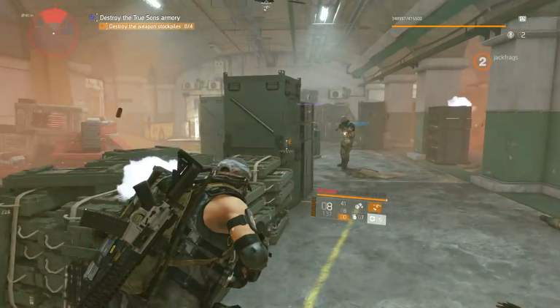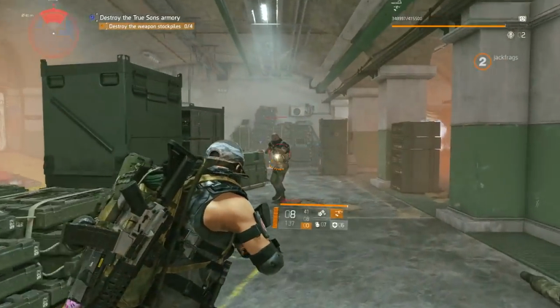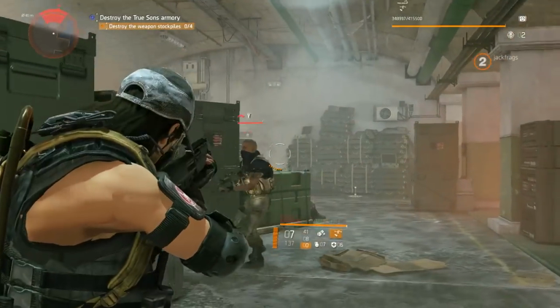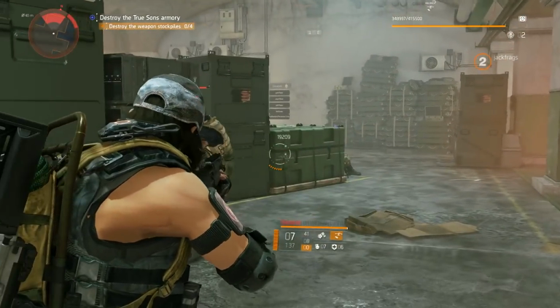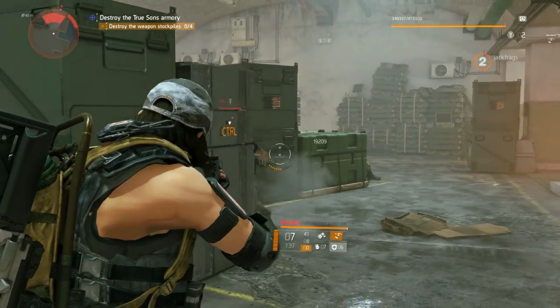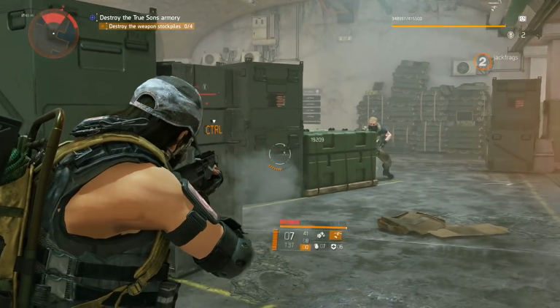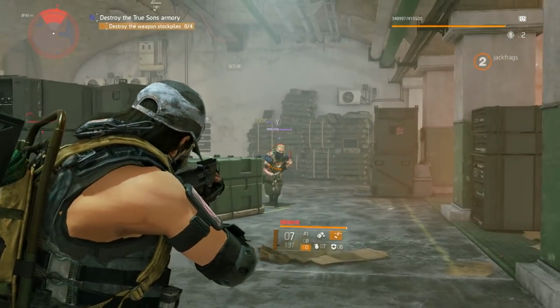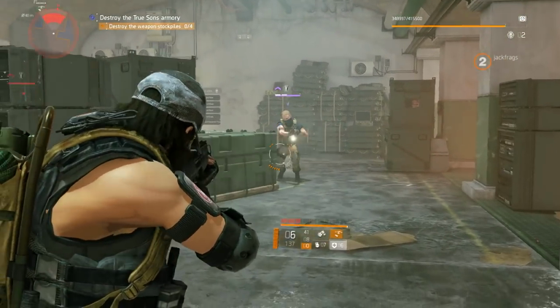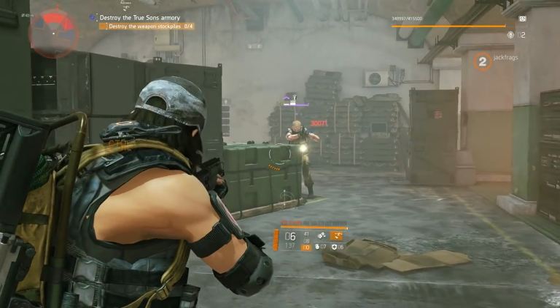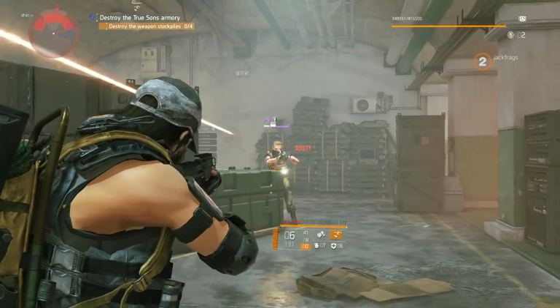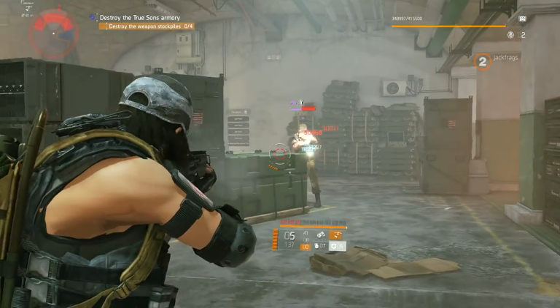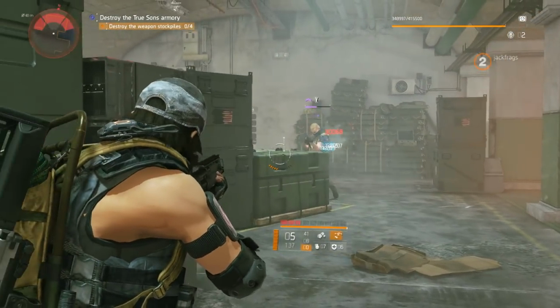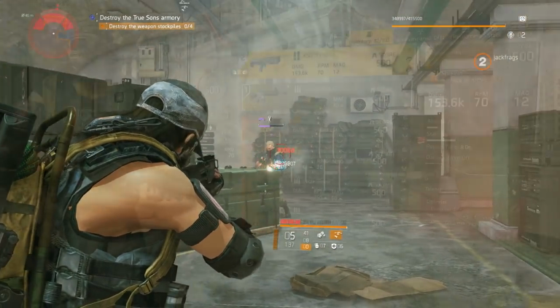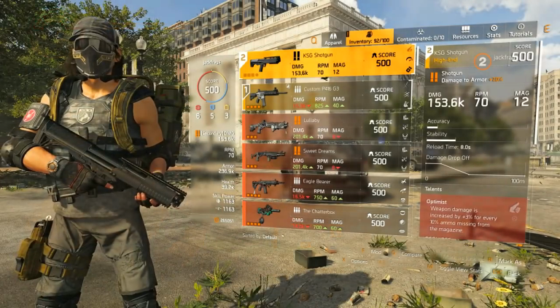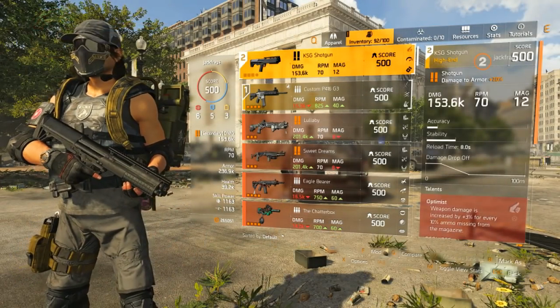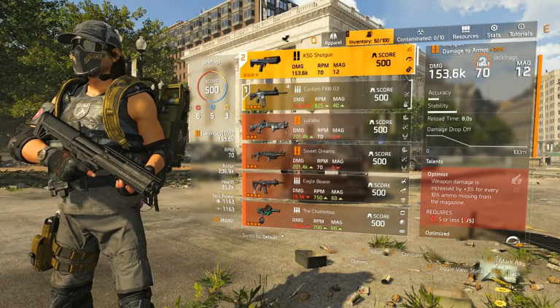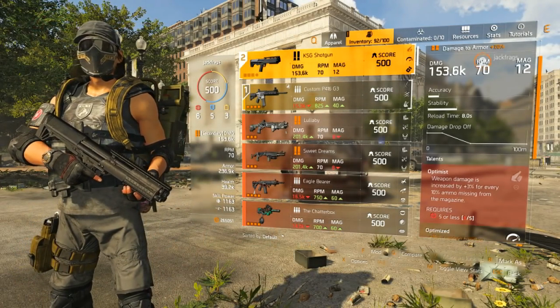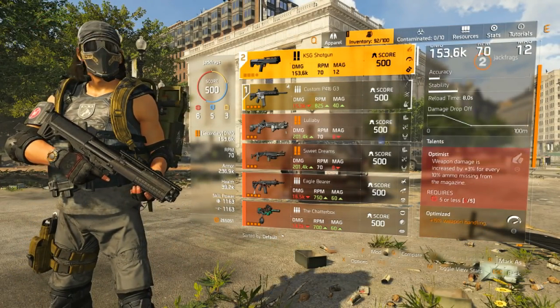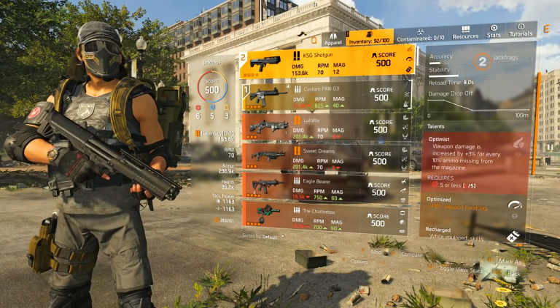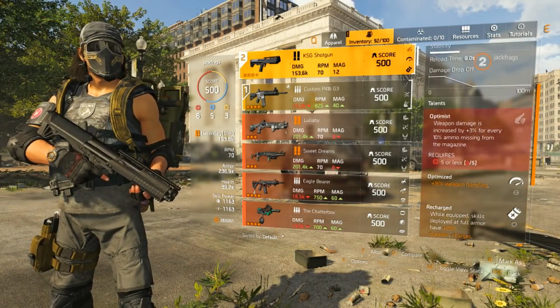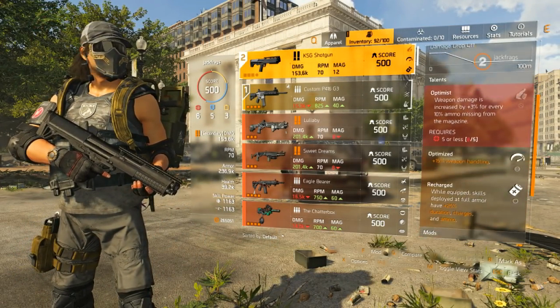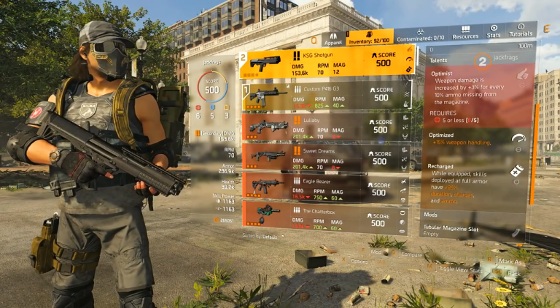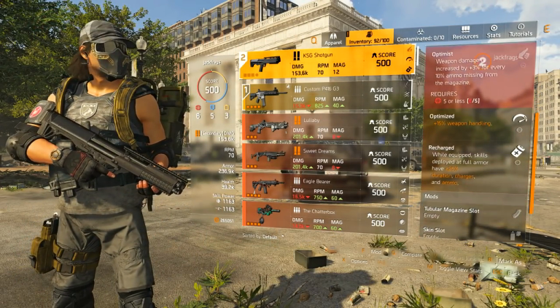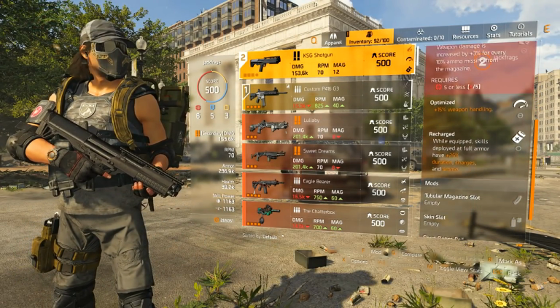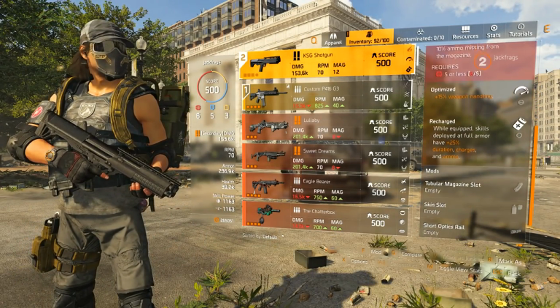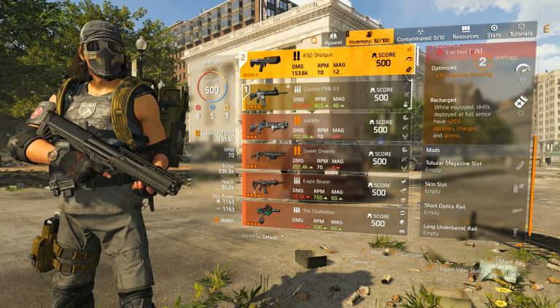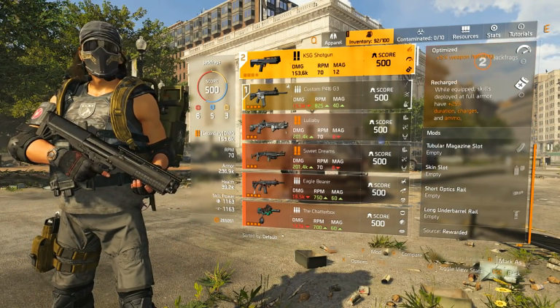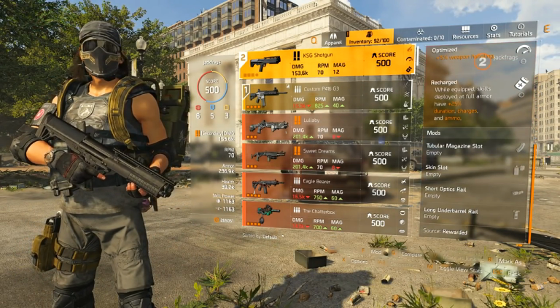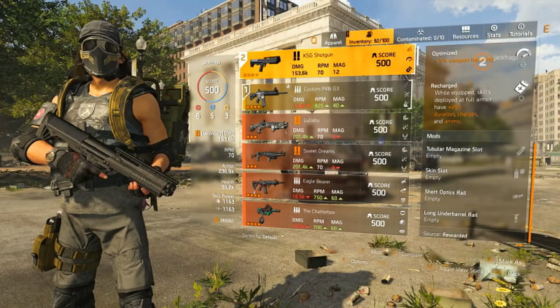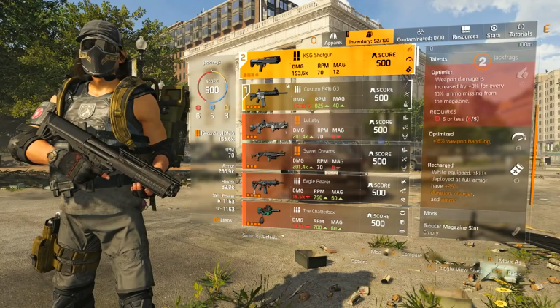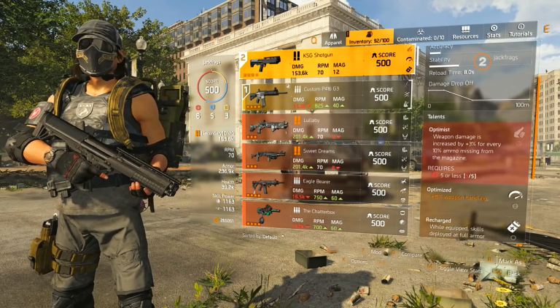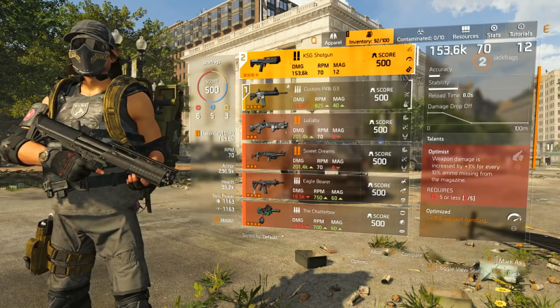Unlocking via field research involves five stages of in-game challenges, each with their own set of objectives and rewards. There are also new items with this update, including some new exotic knee pads and an exotic shotgun.